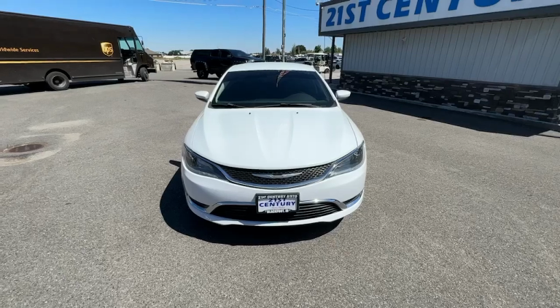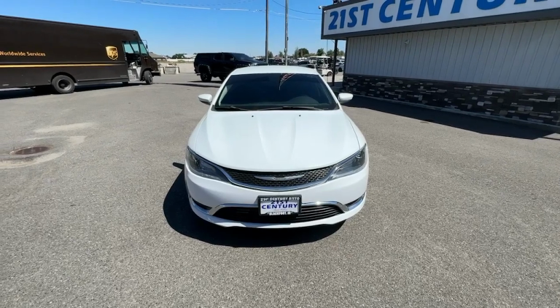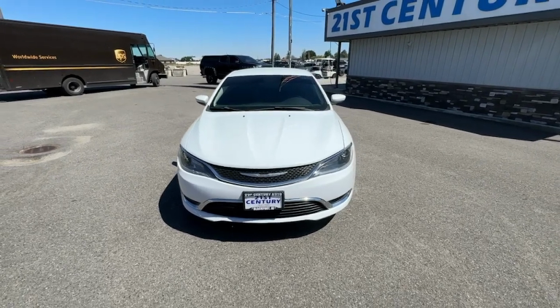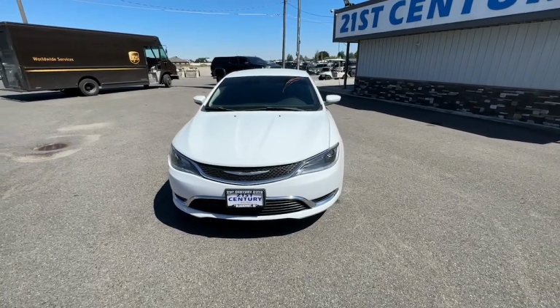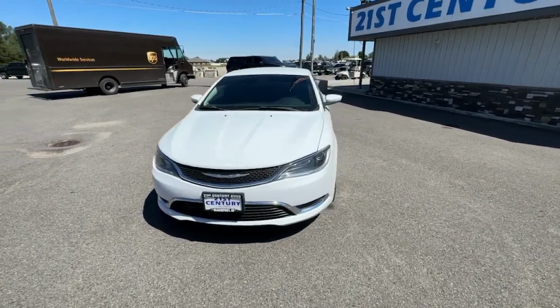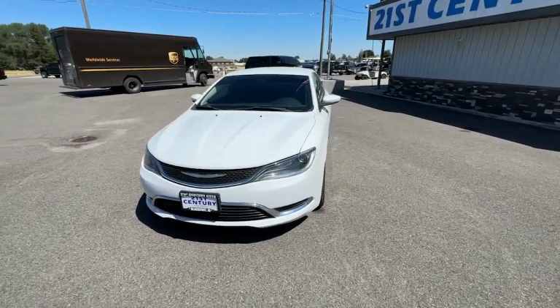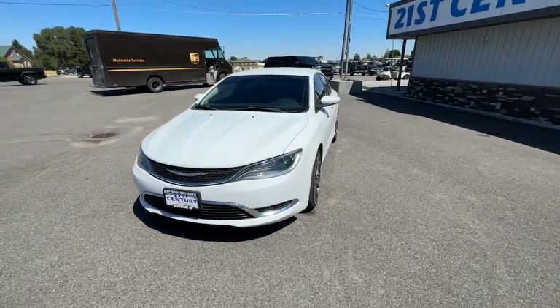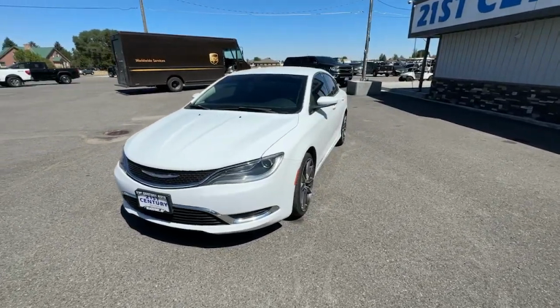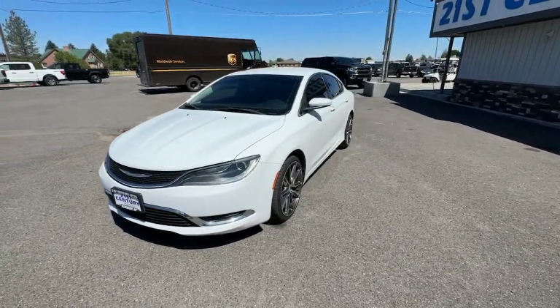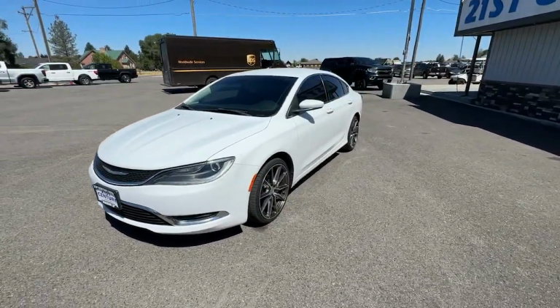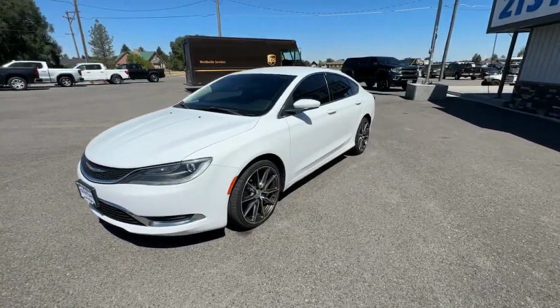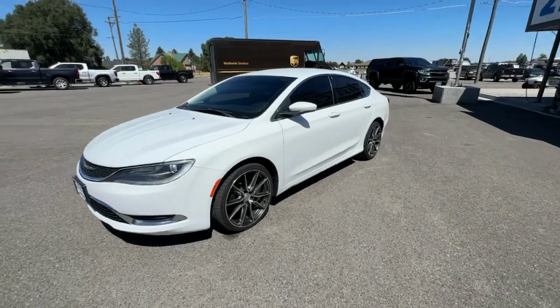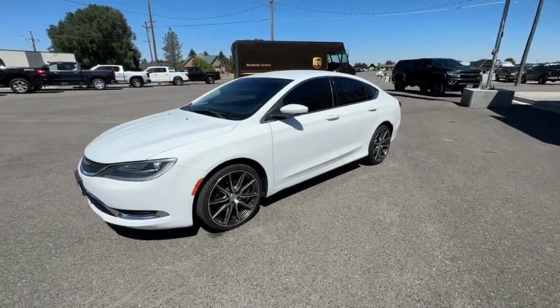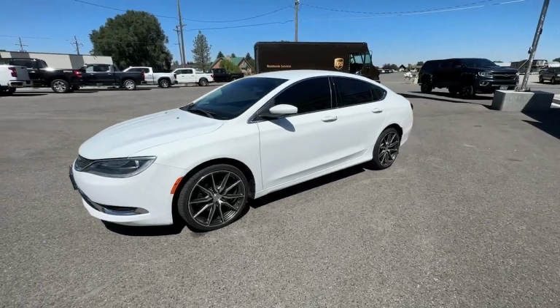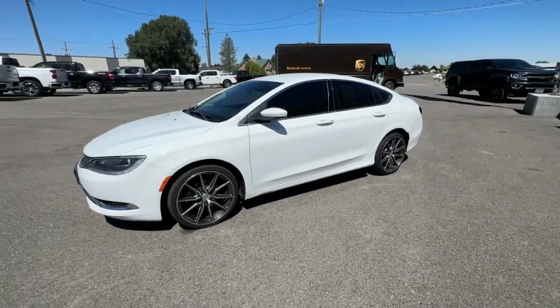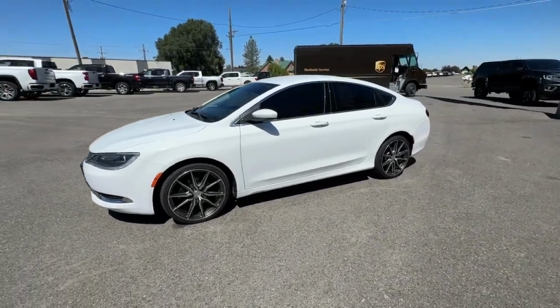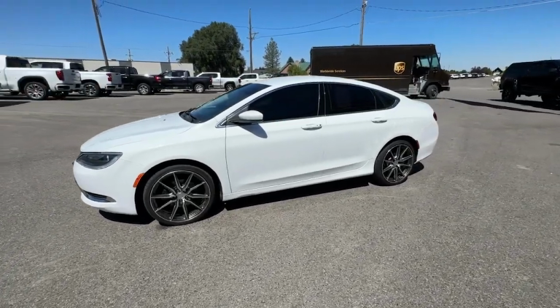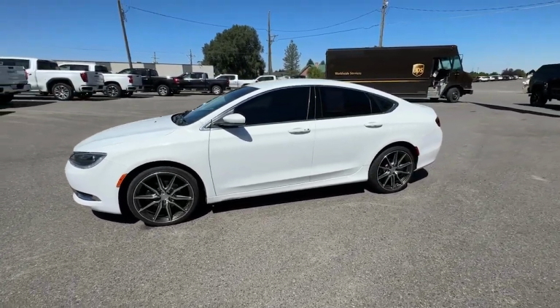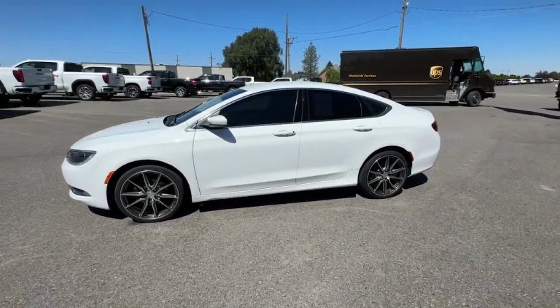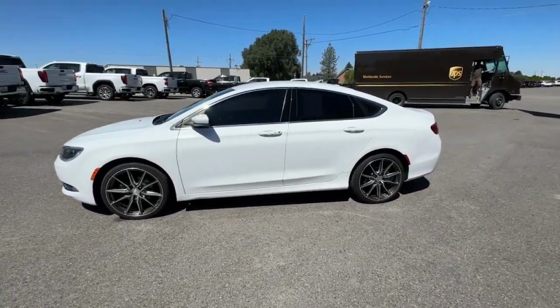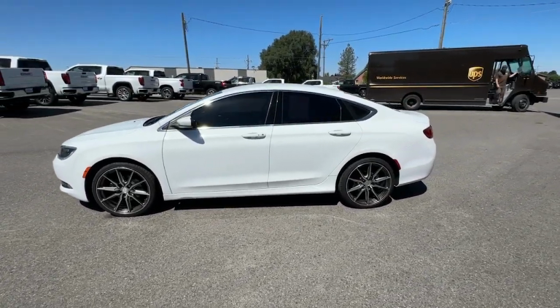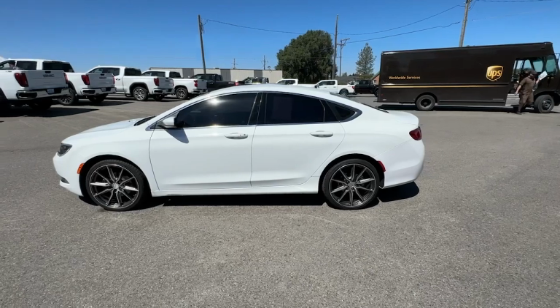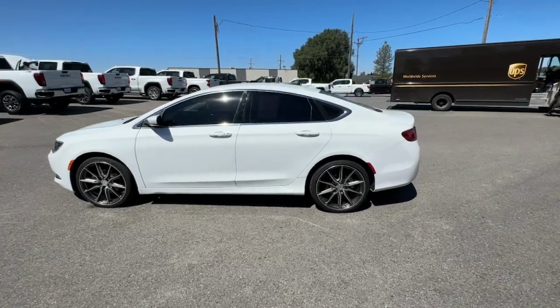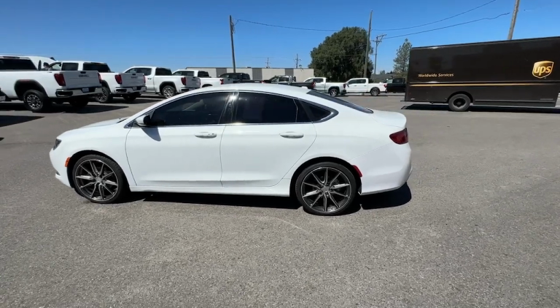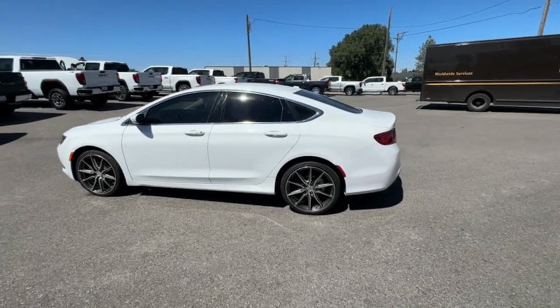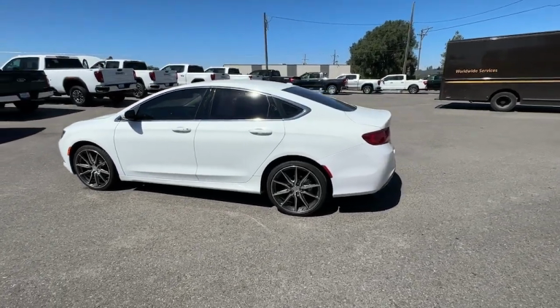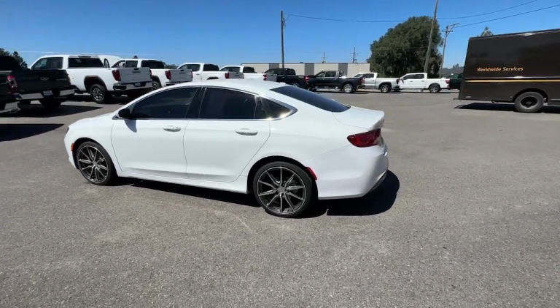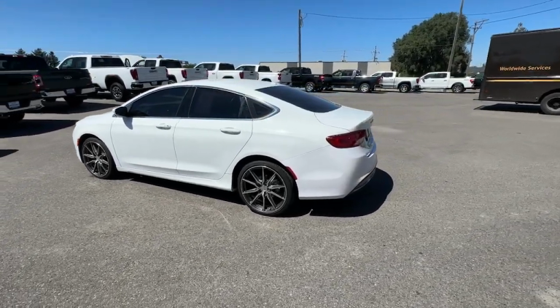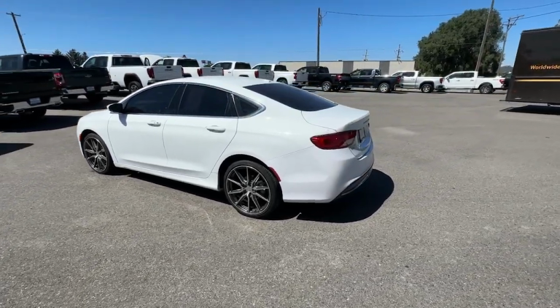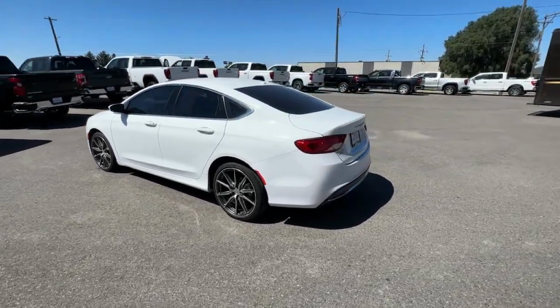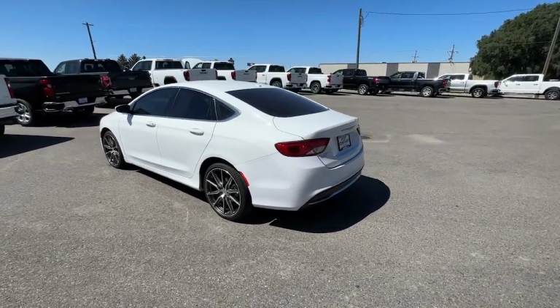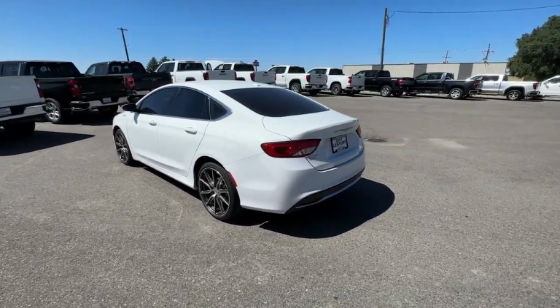Picture yourself in the 2016 Chrysler 200. With less than 150,000 miles on the odometer, this vehicle stands out from the rest. Here's a good-looking 200 that's ready to be your new daily driver.